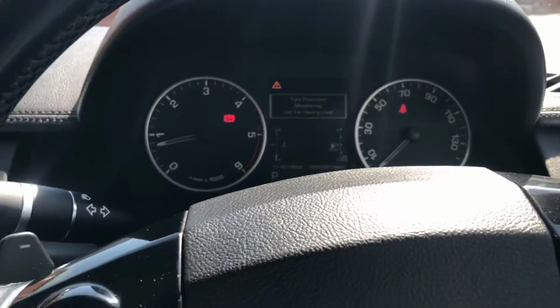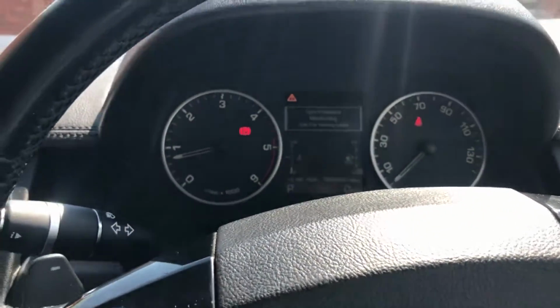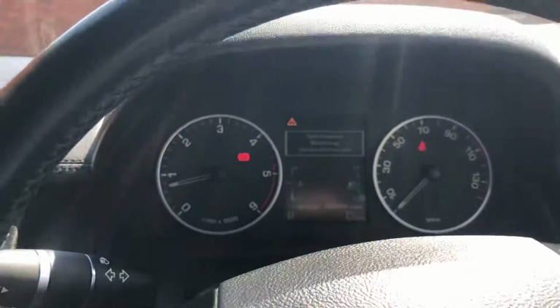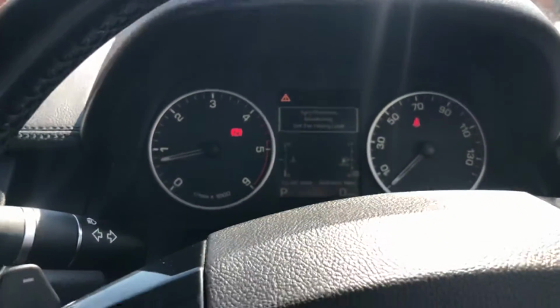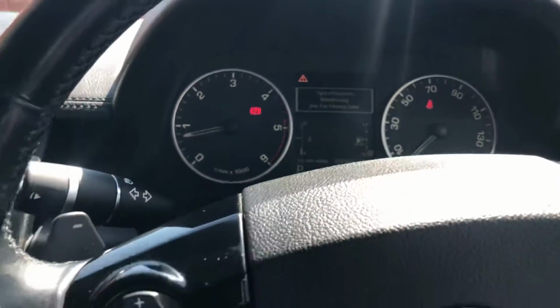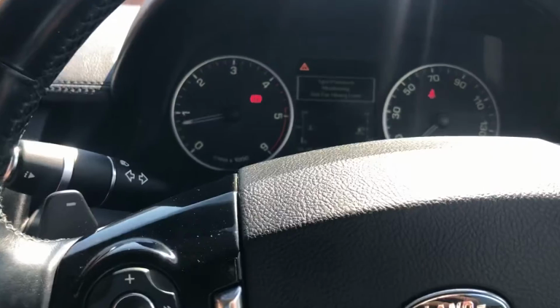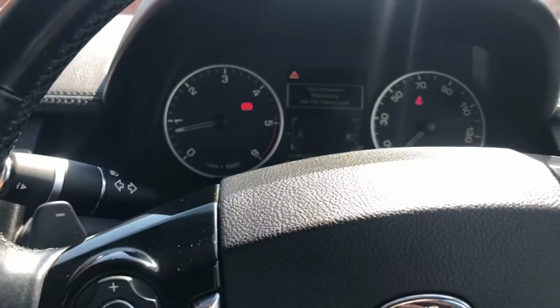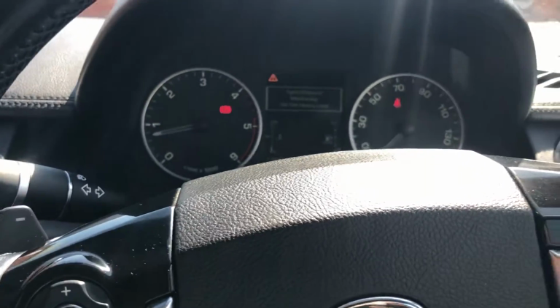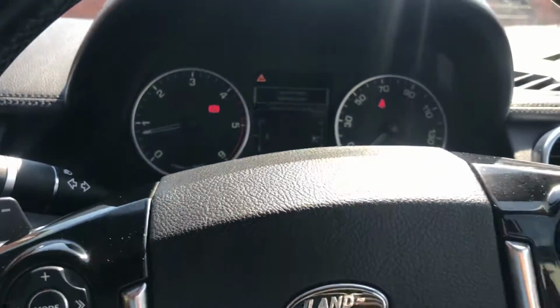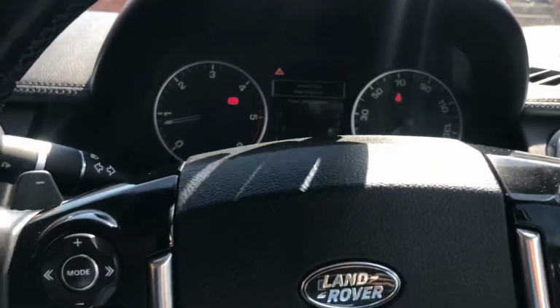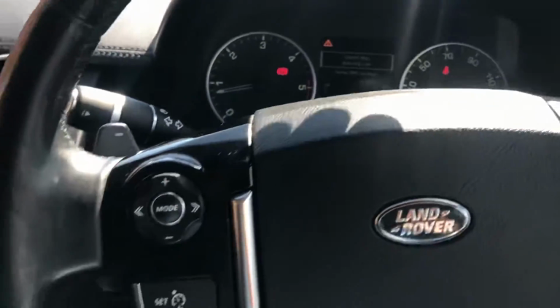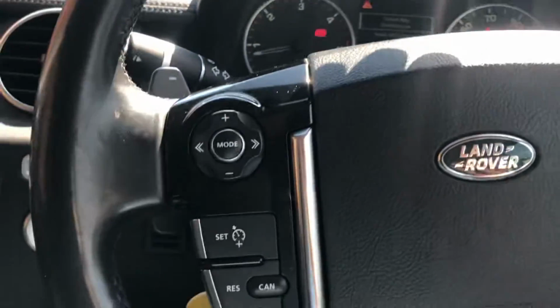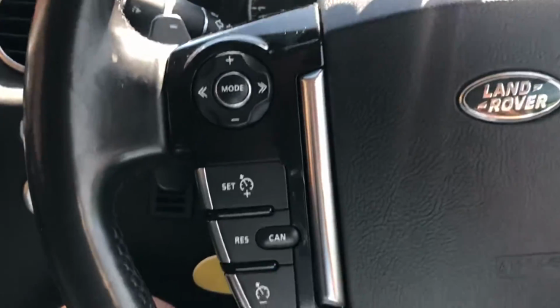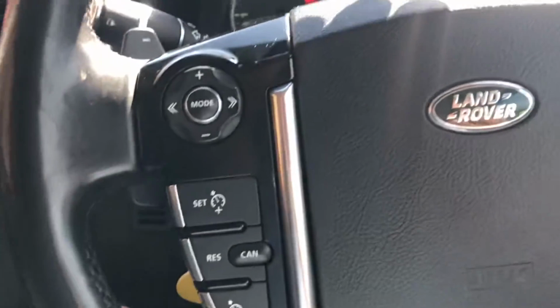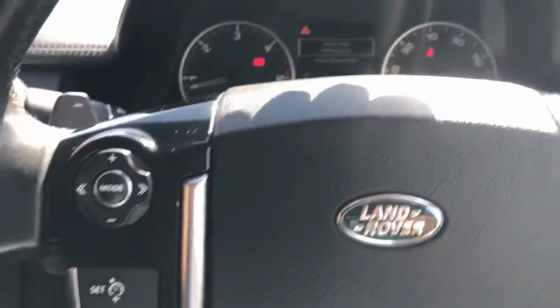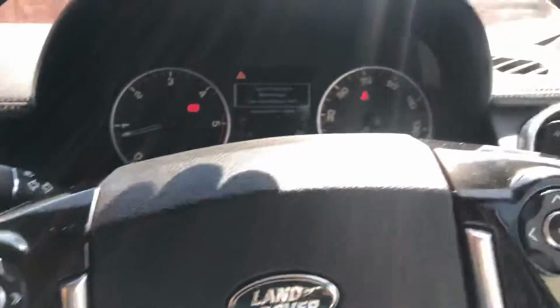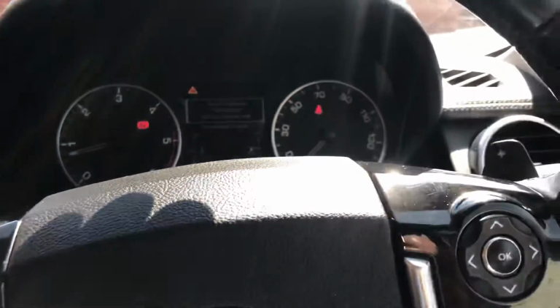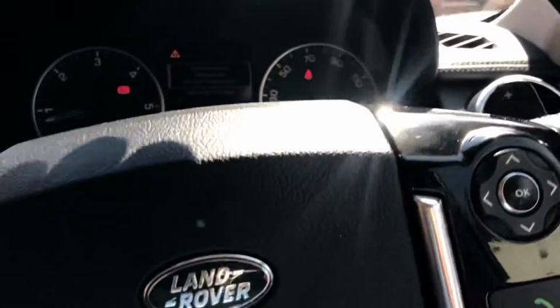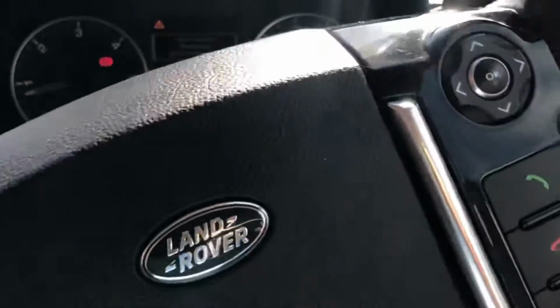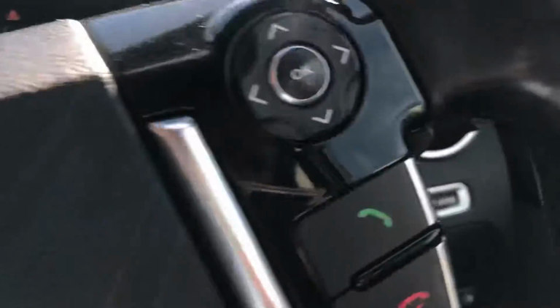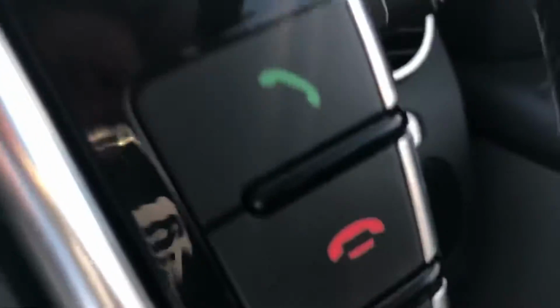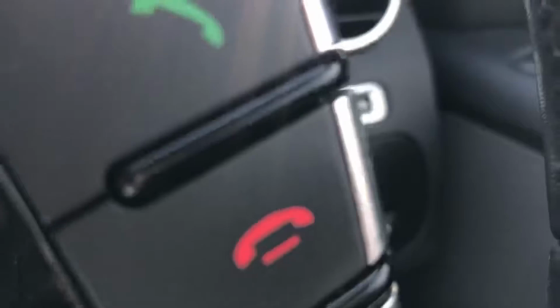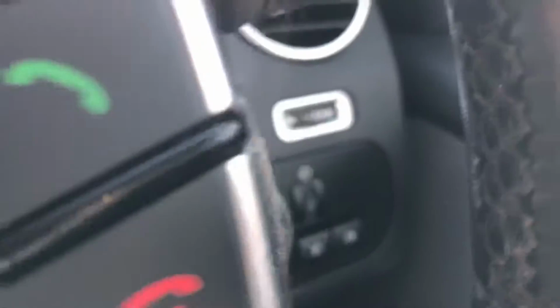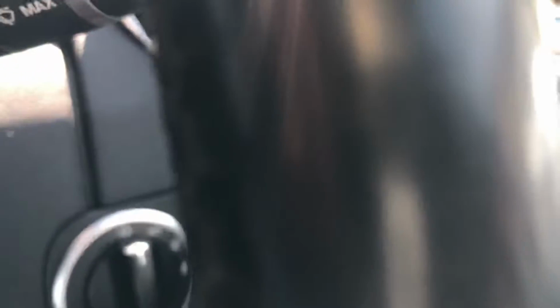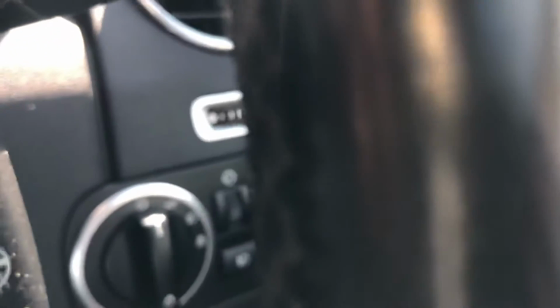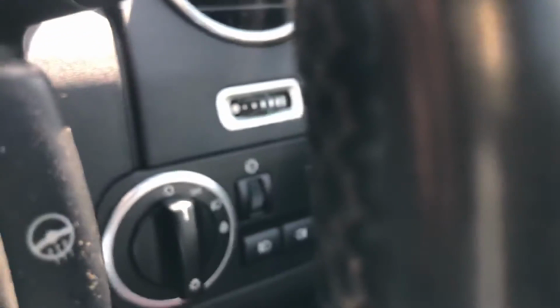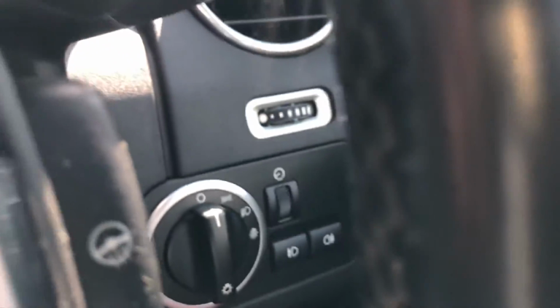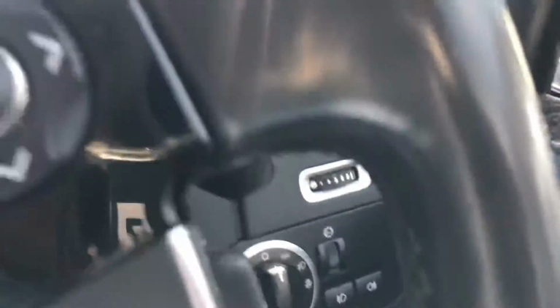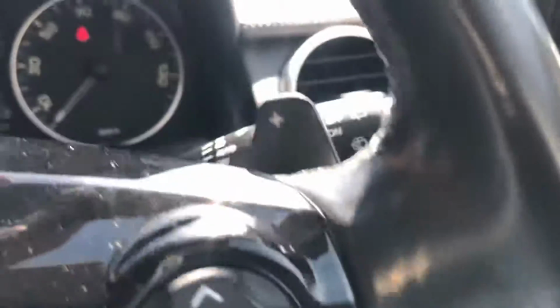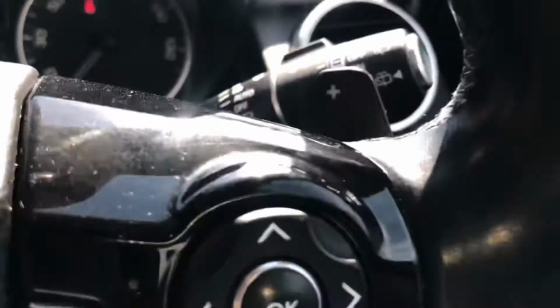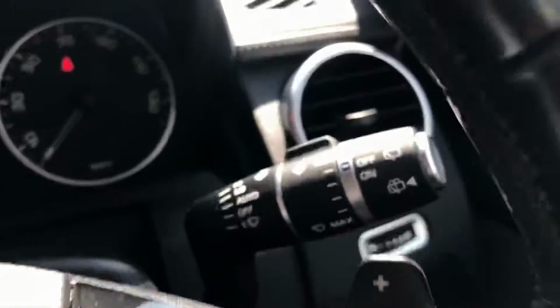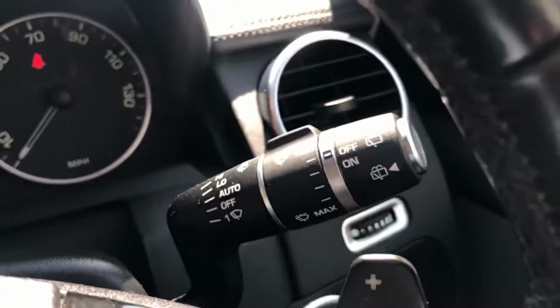The keyfob battery will be sorted. We've got paddle shift, auto lights, and auto wipers.